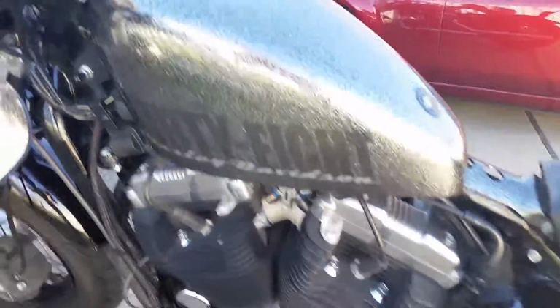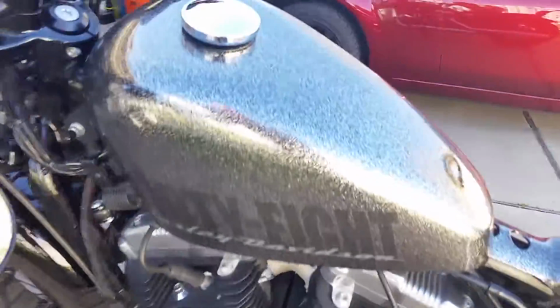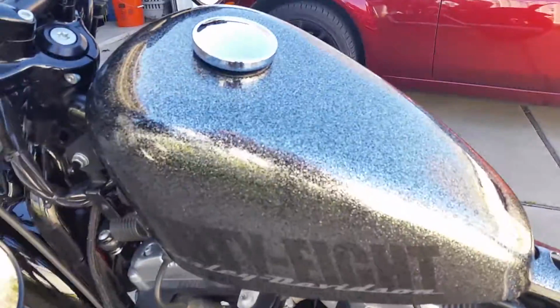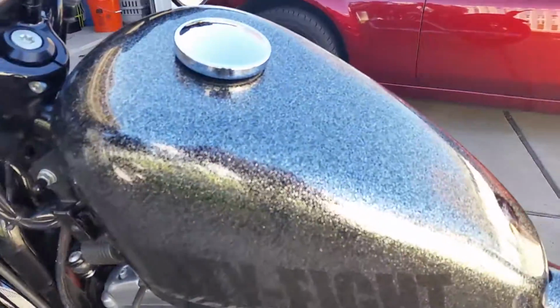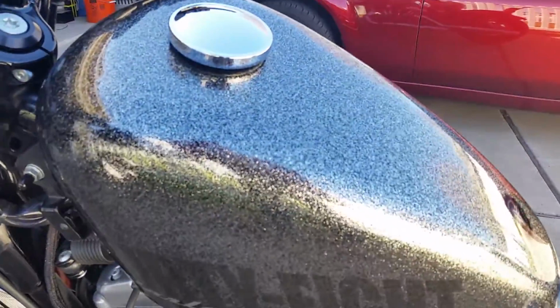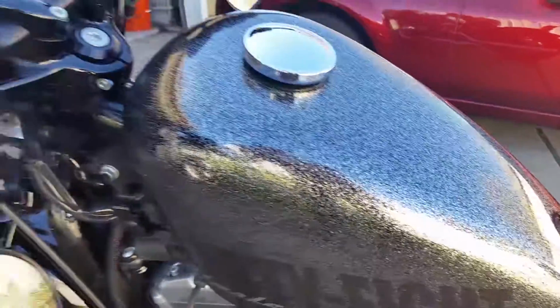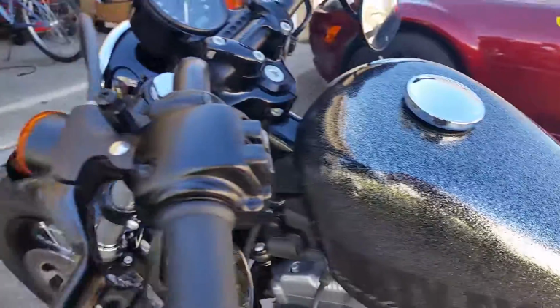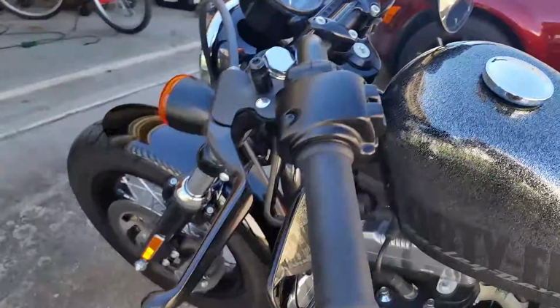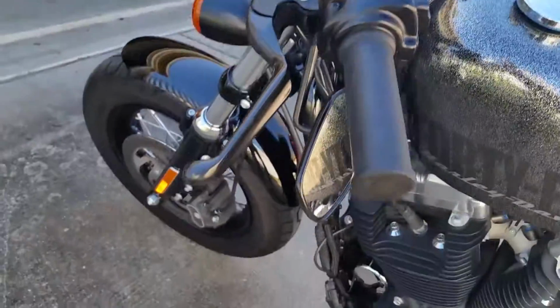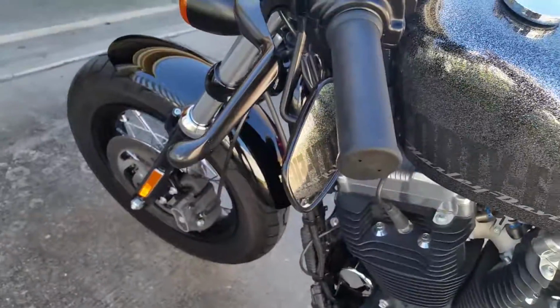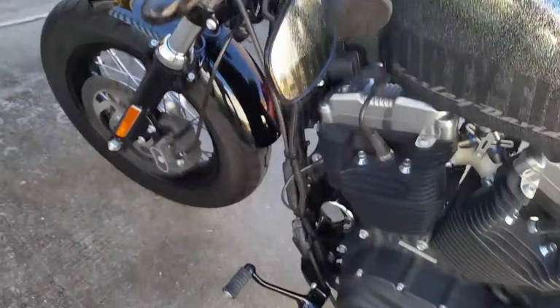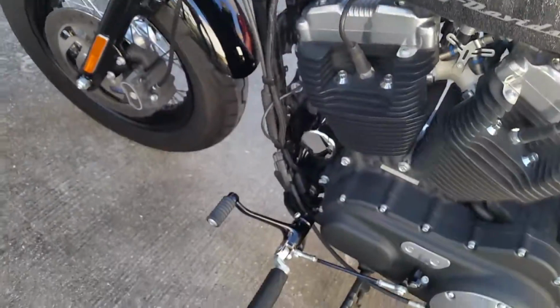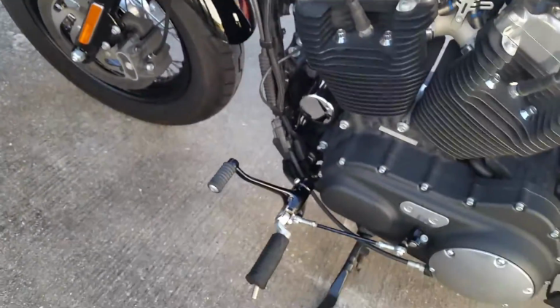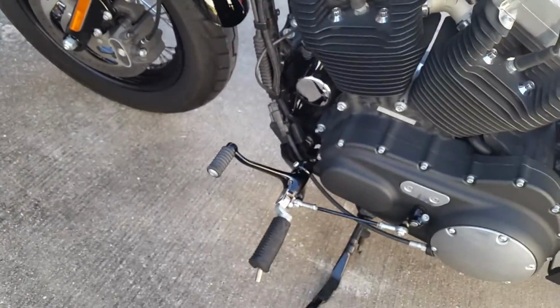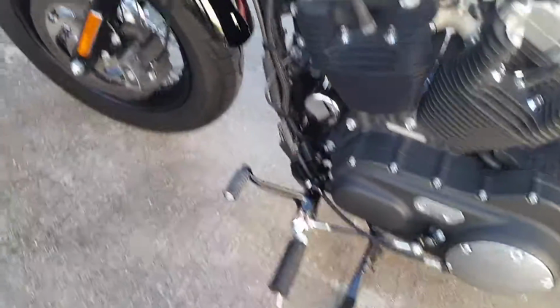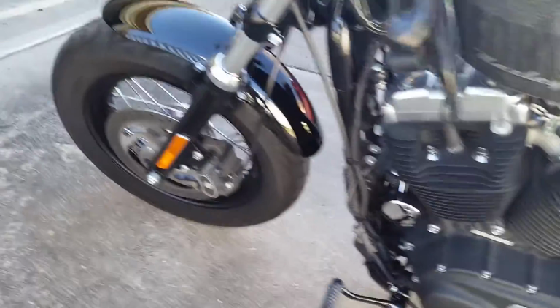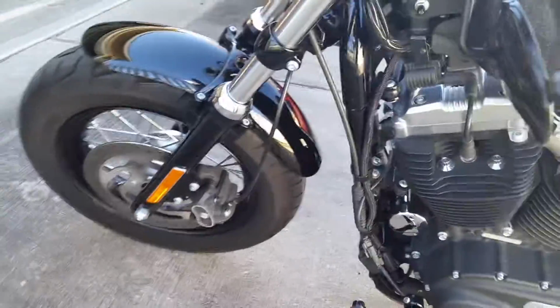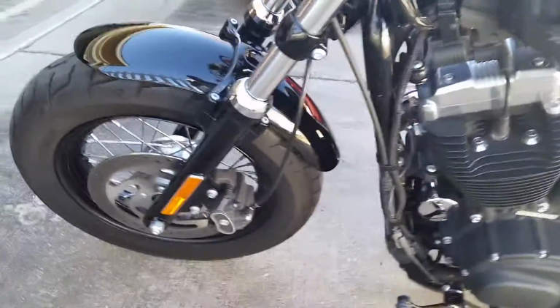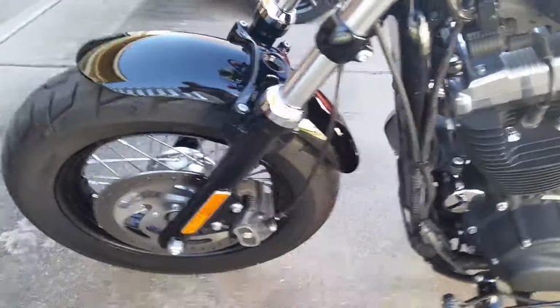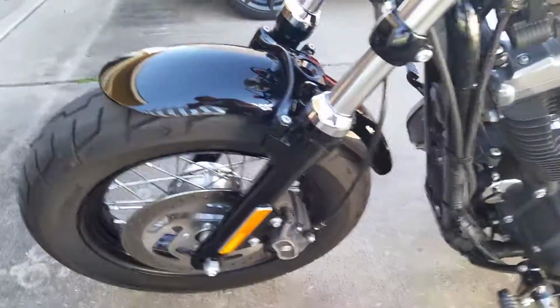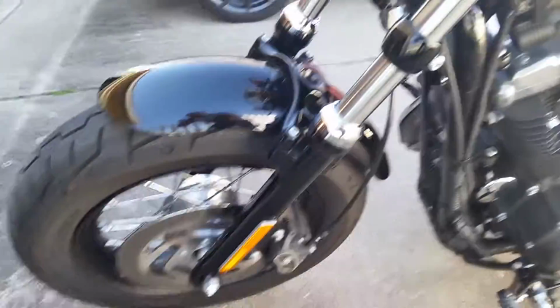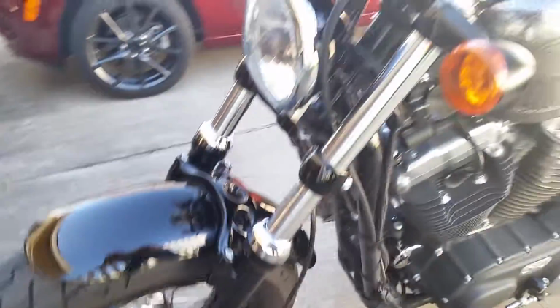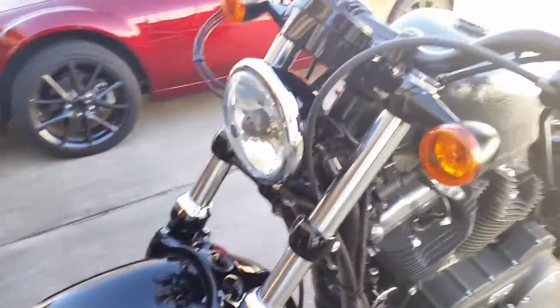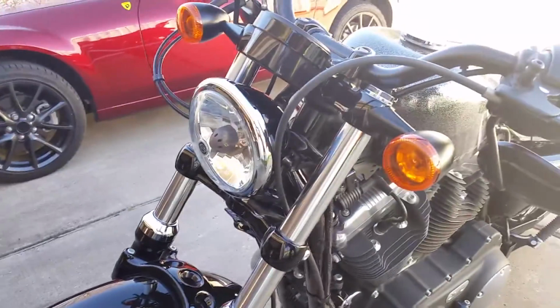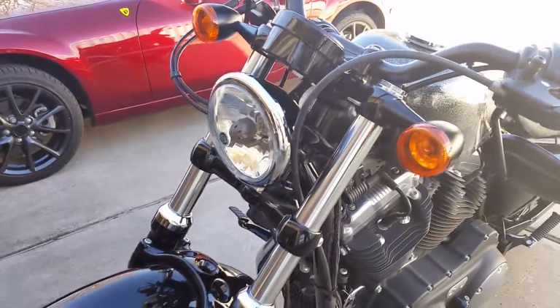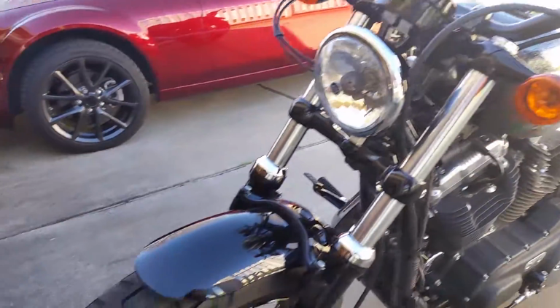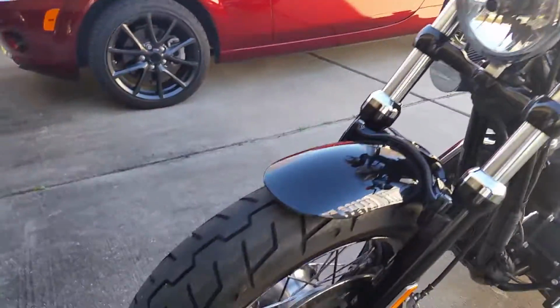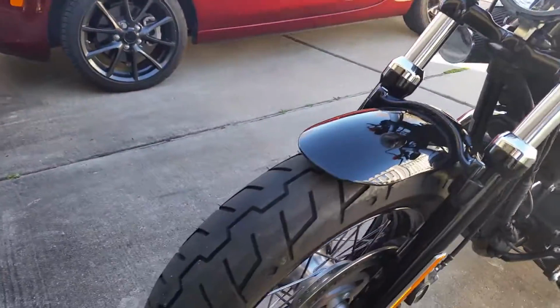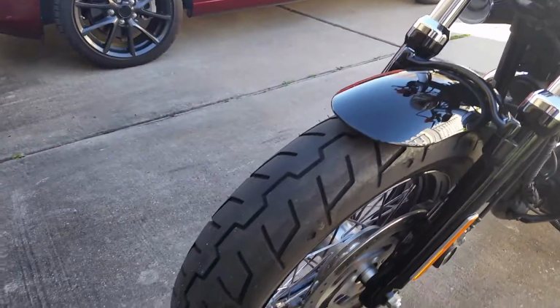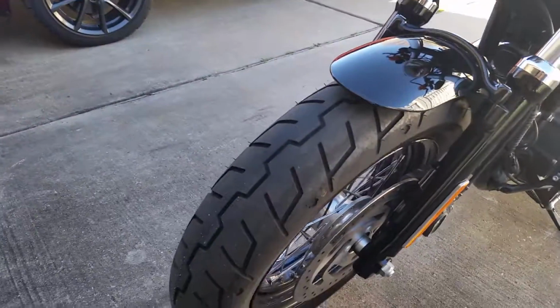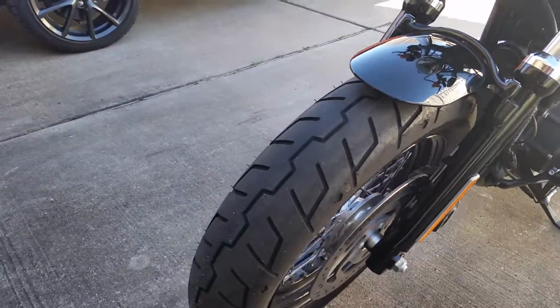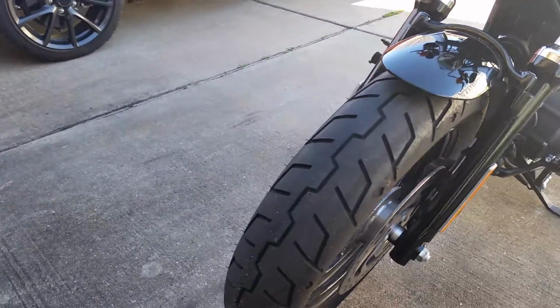Really good shape, always garaged — never down. Only been rained on twice, I think. Tires are in good shape.